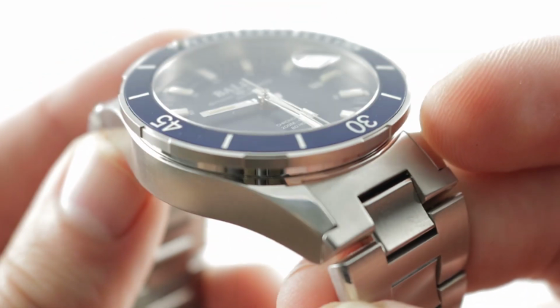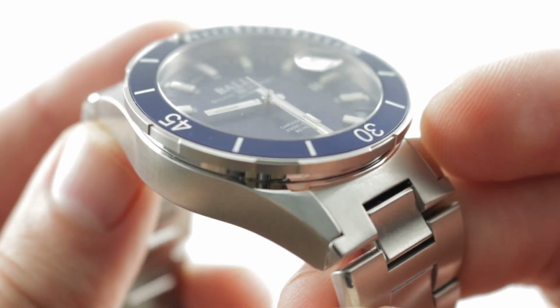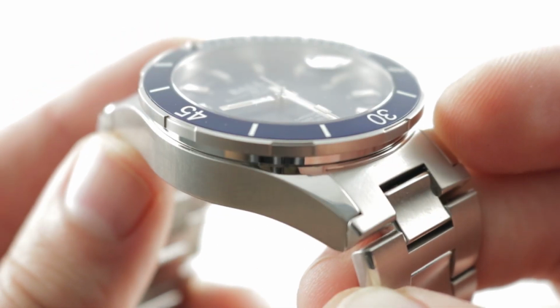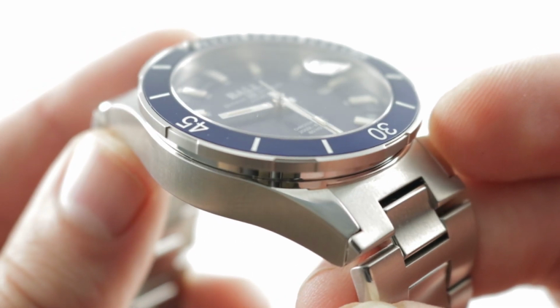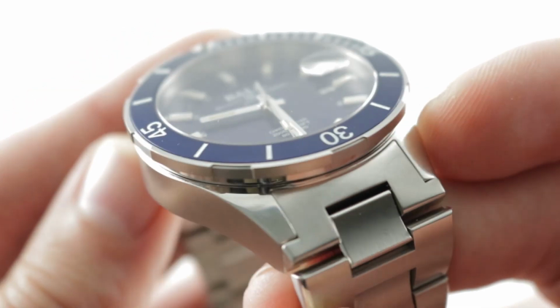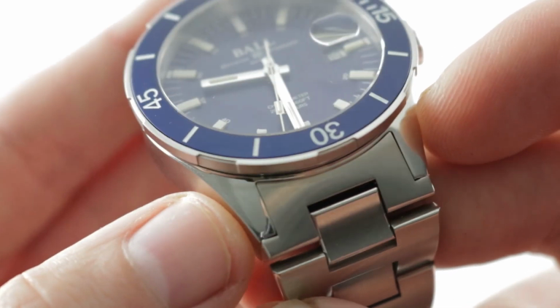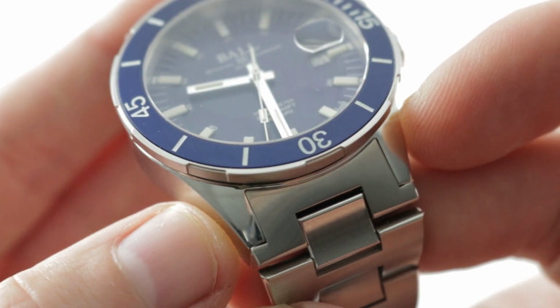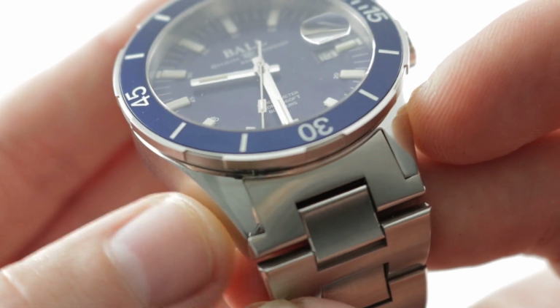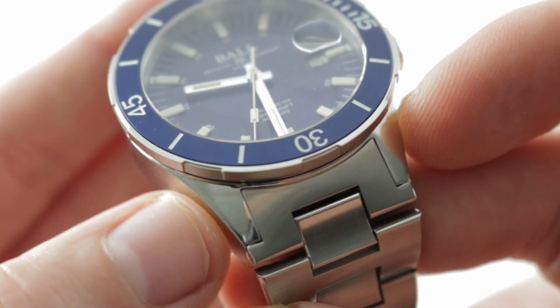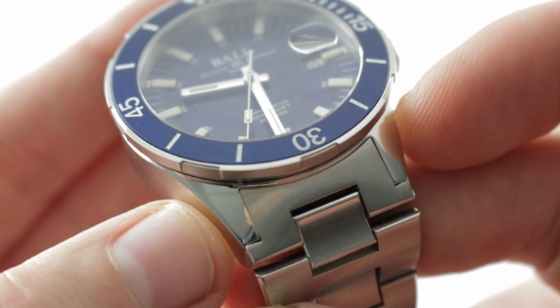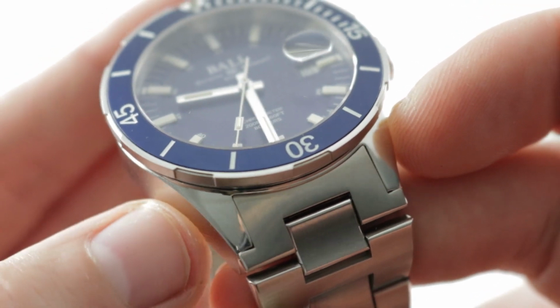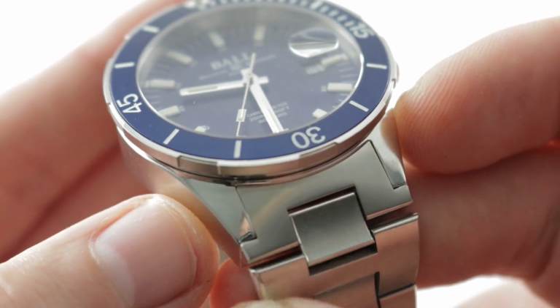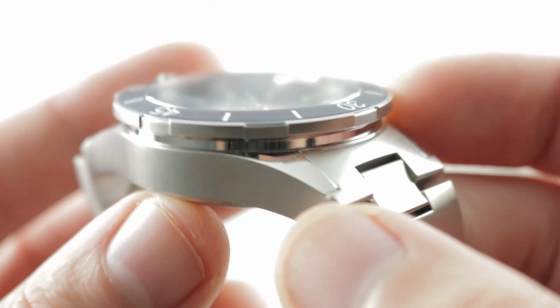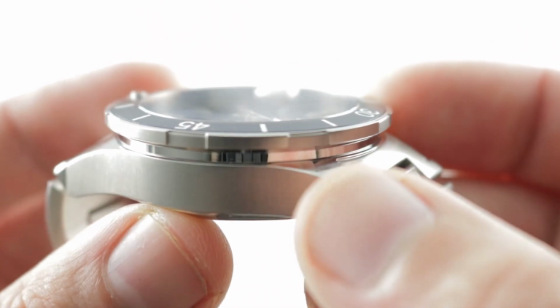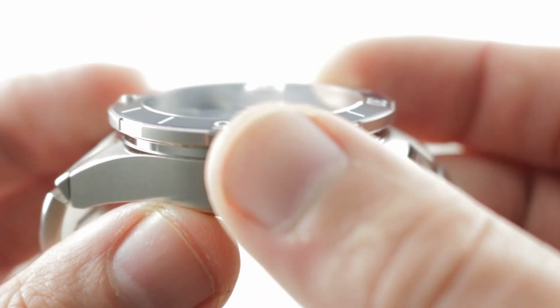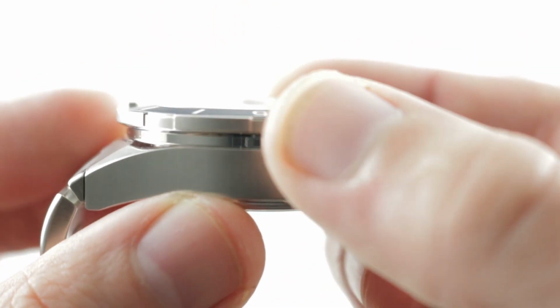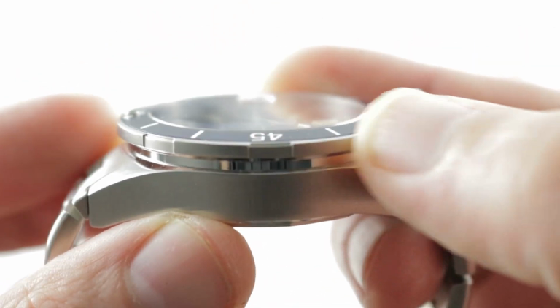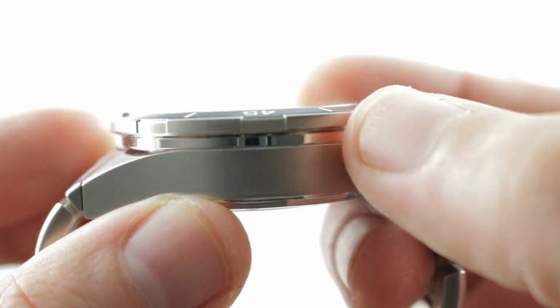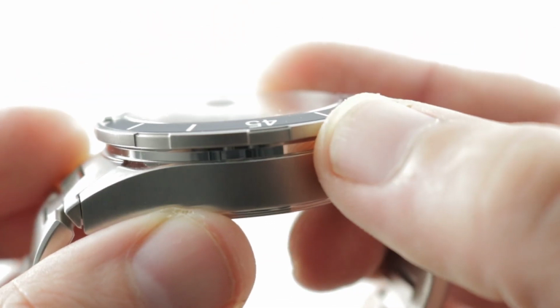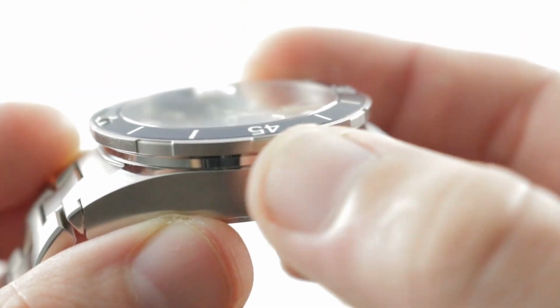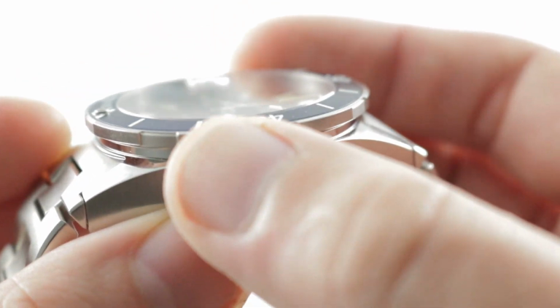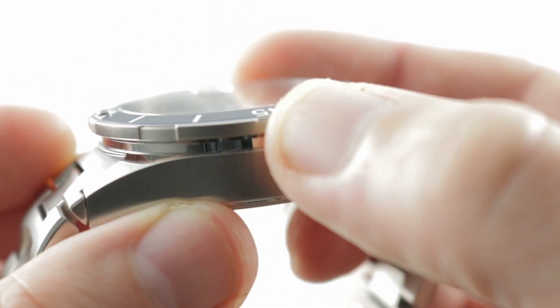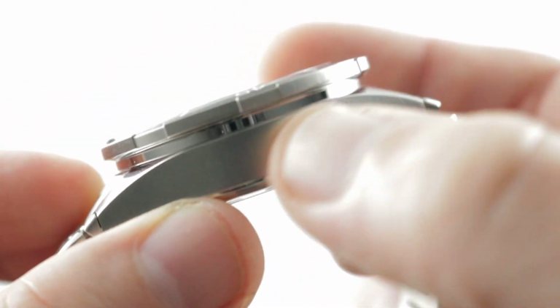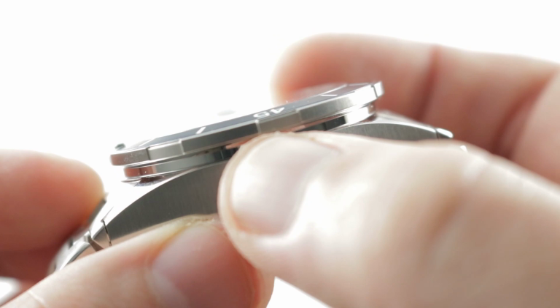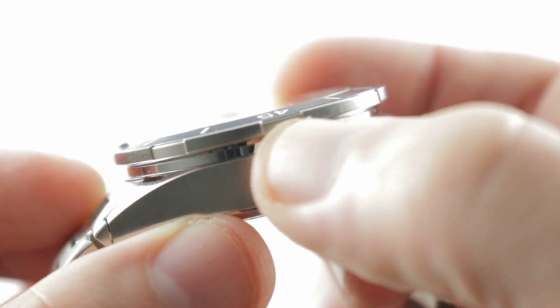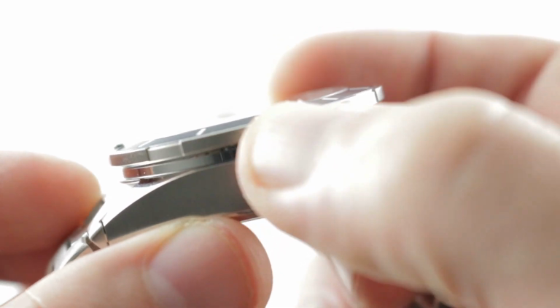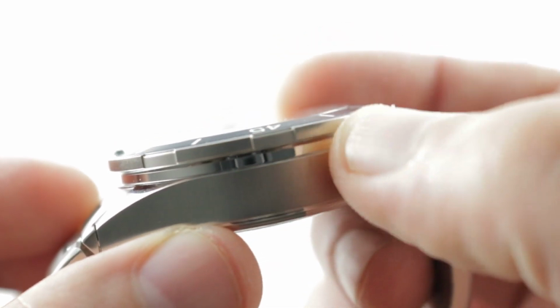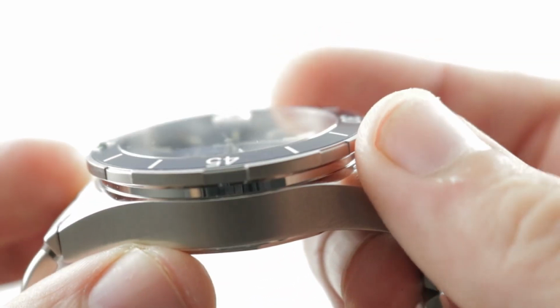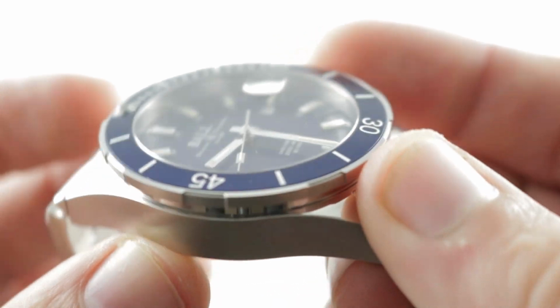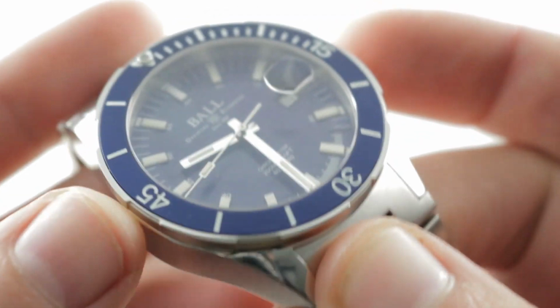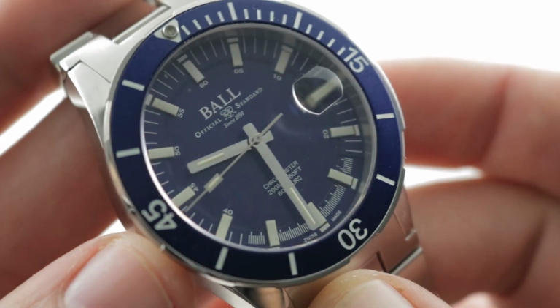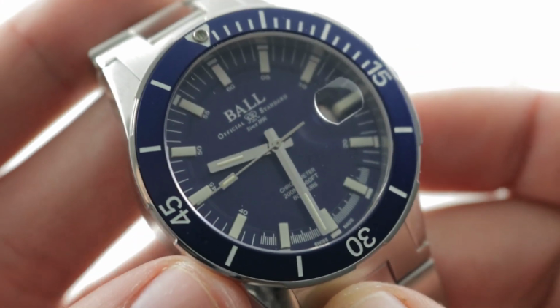Rolex has satin on the hoods of the lugs, whereas the Ball has polish on the hoods of the lugs. The knurling of the bezel is chunky, with a satin finish on top of a conical polished segment just below that acts as a sort of plinth.